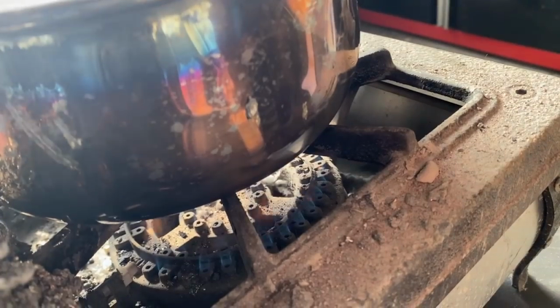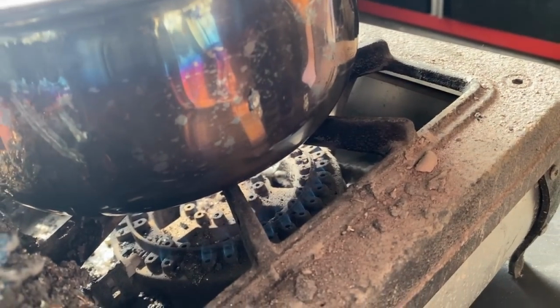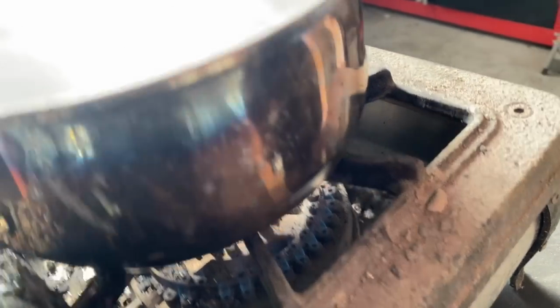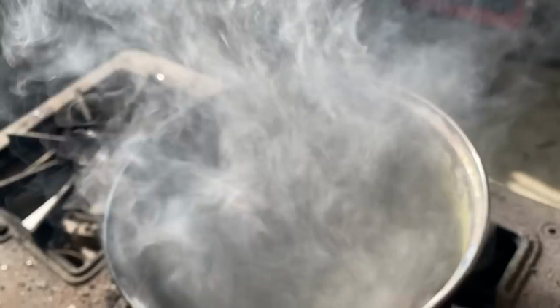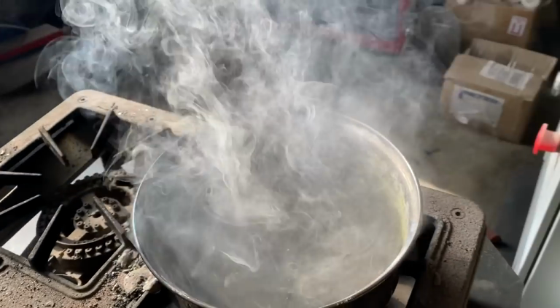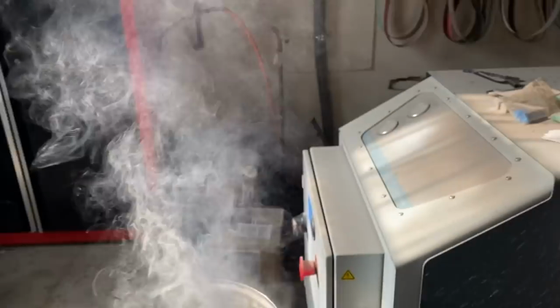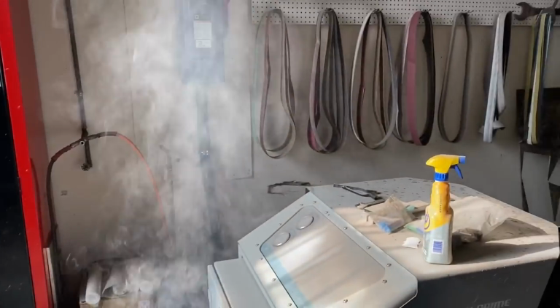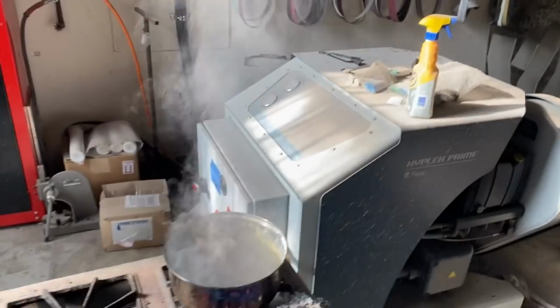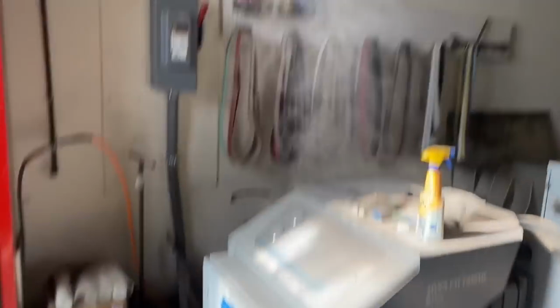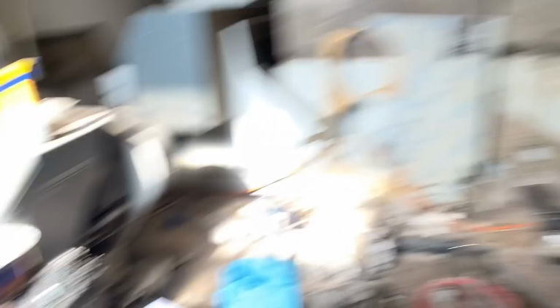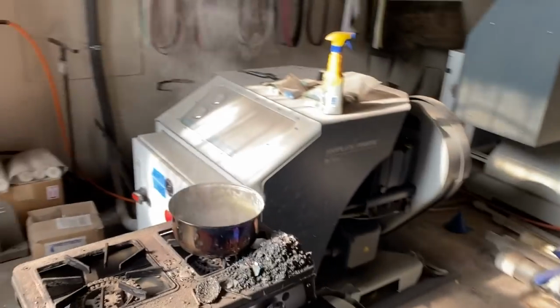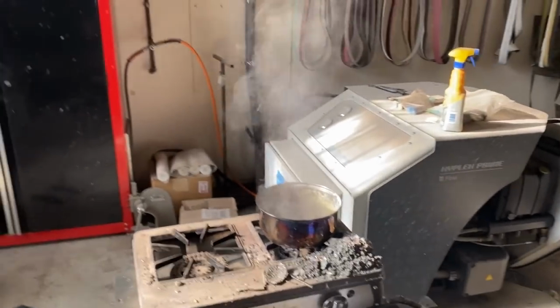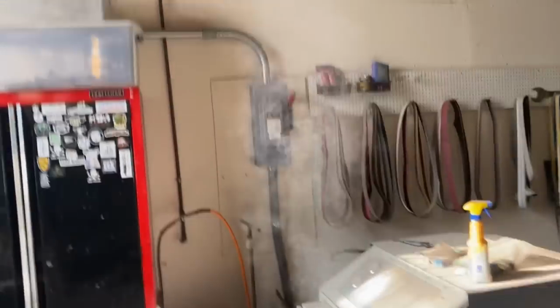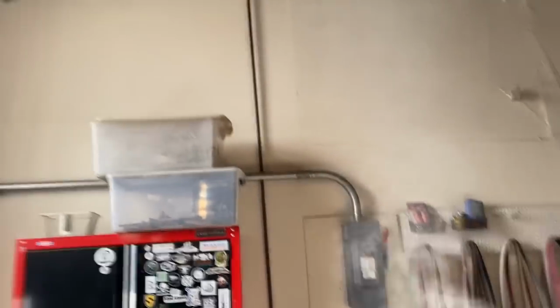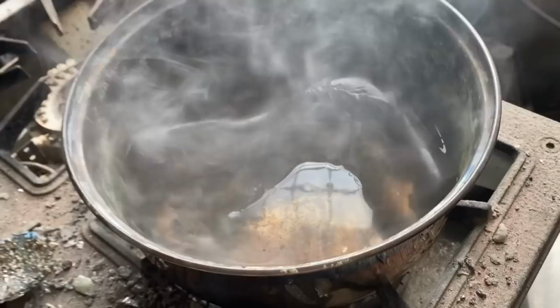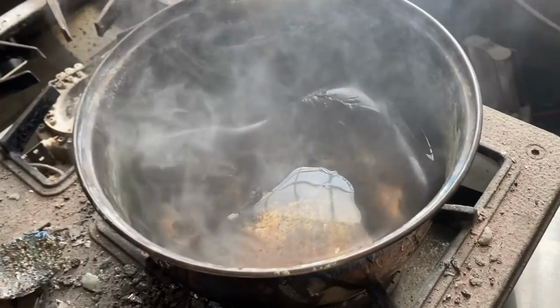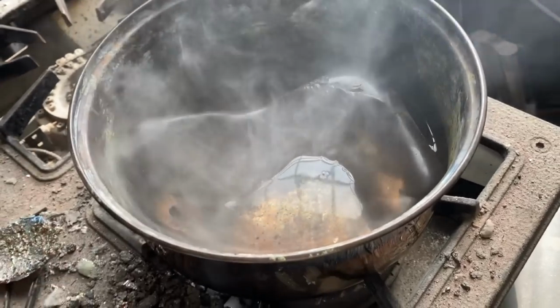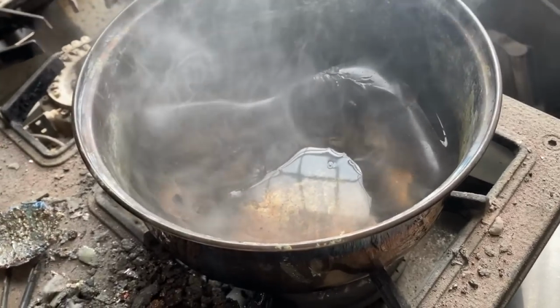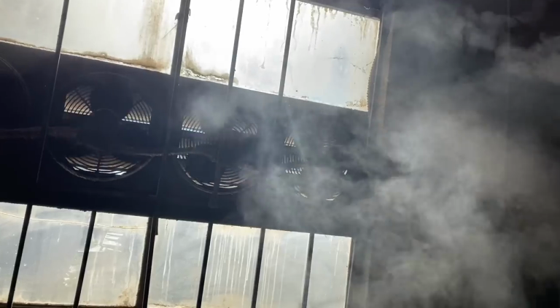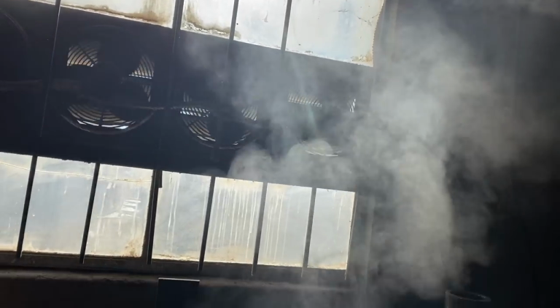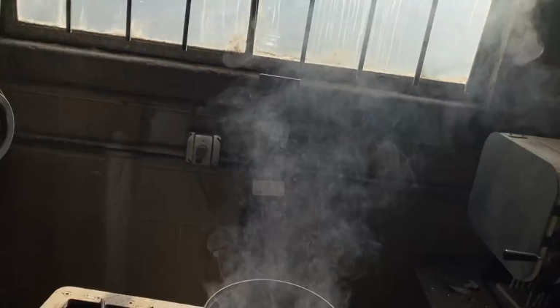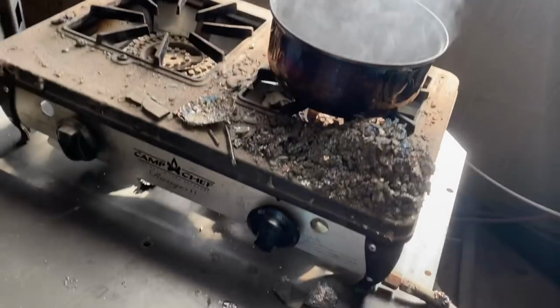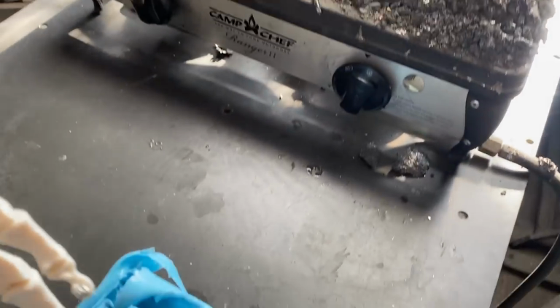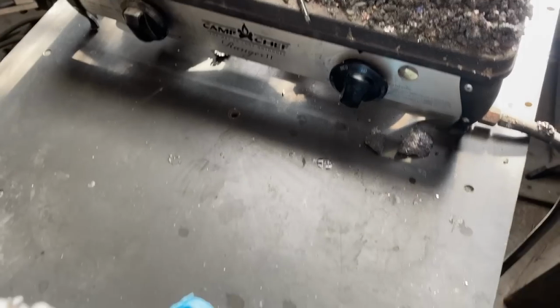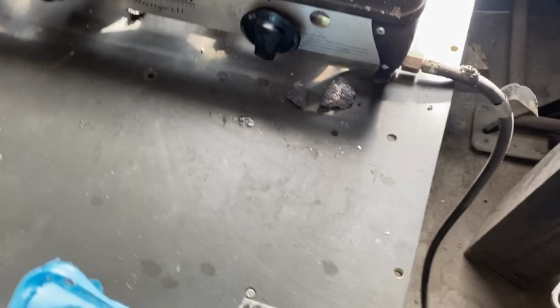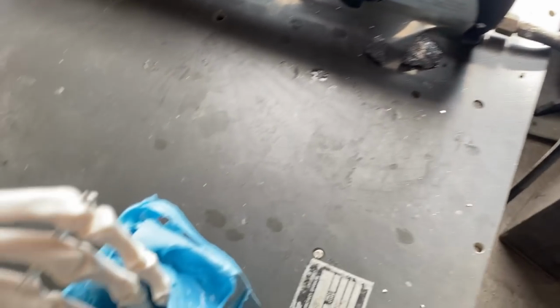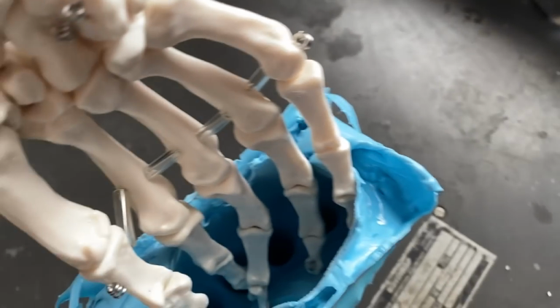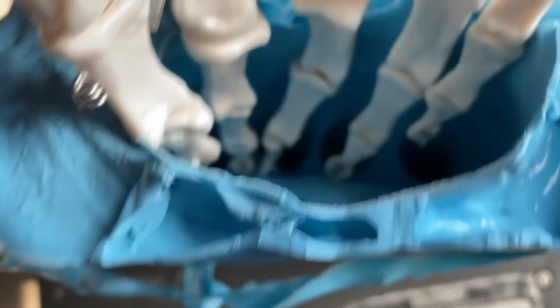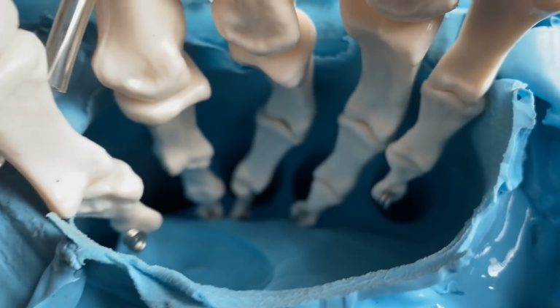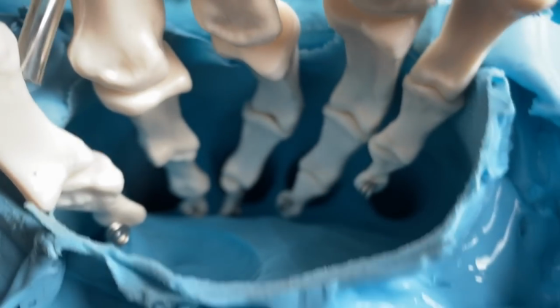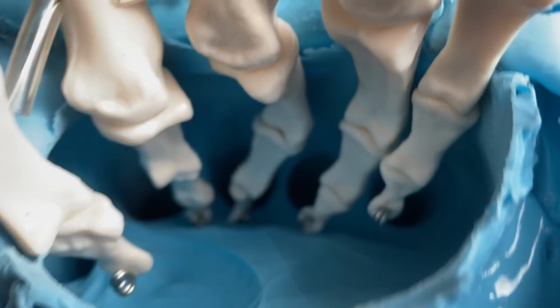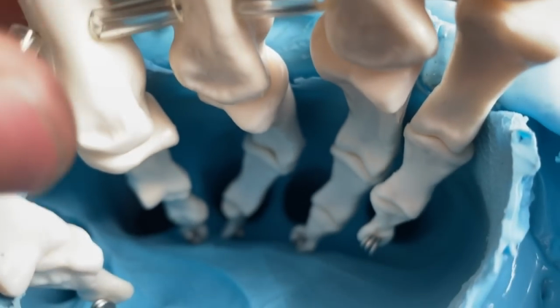Turn that down. Yikes. That can't be good to breathe. It's working. I'm not going to turn off the fans, so you have to listen to them.